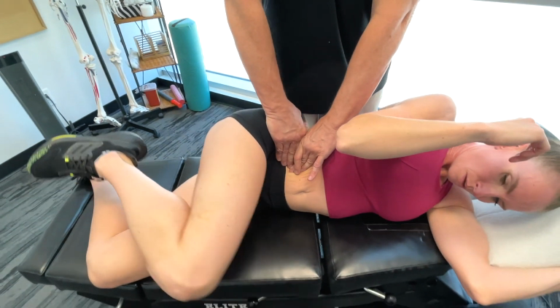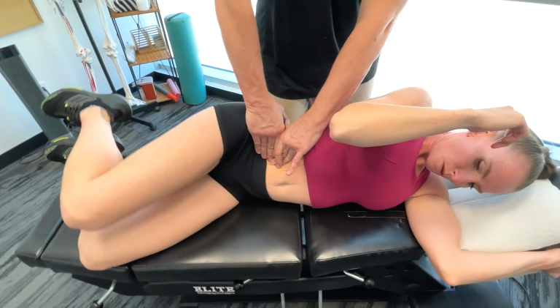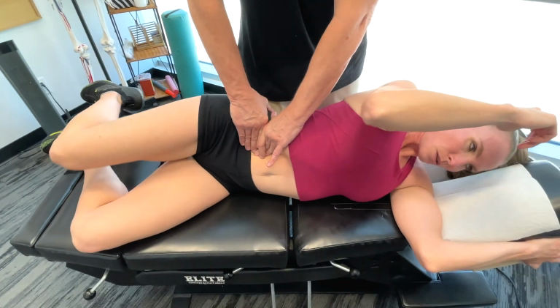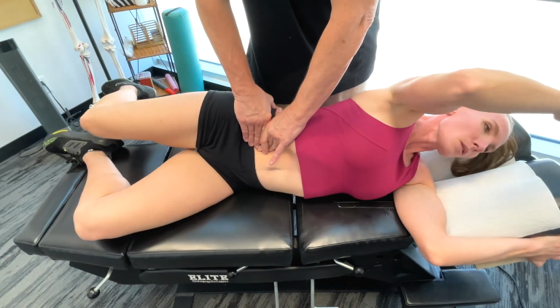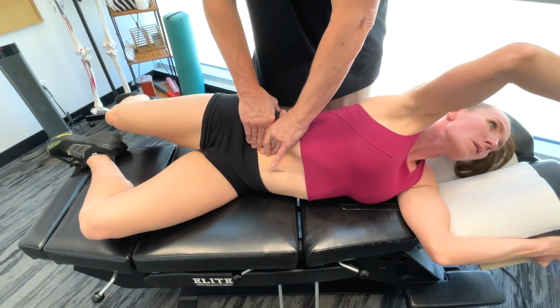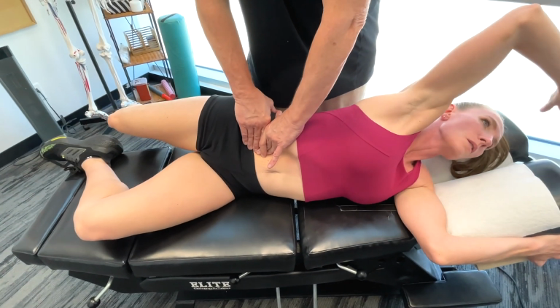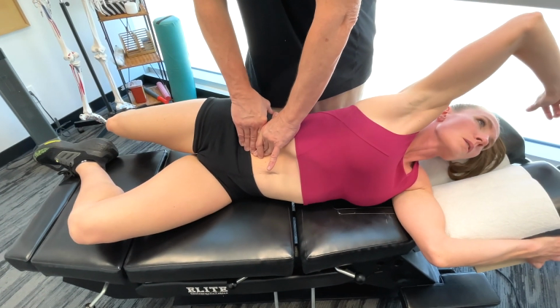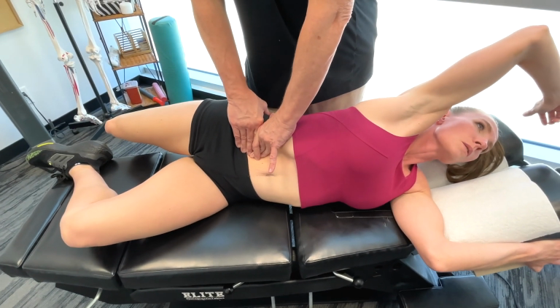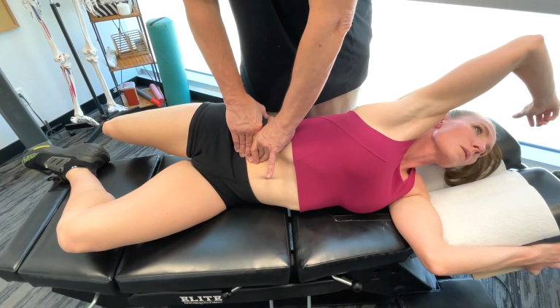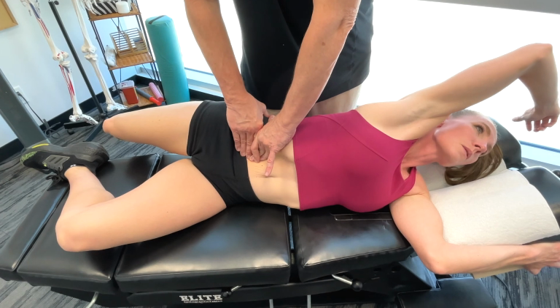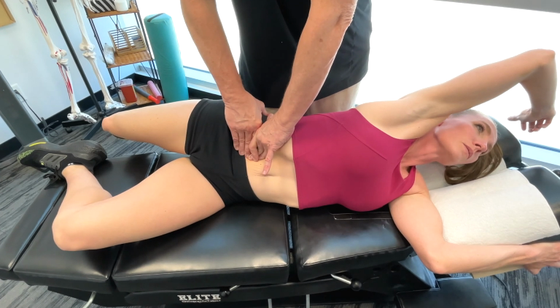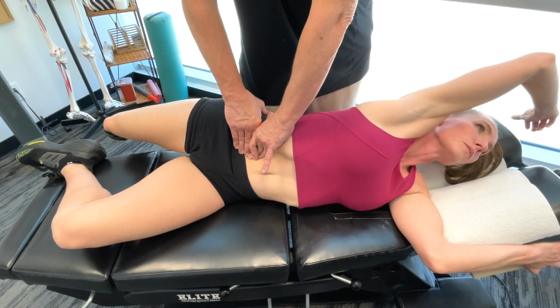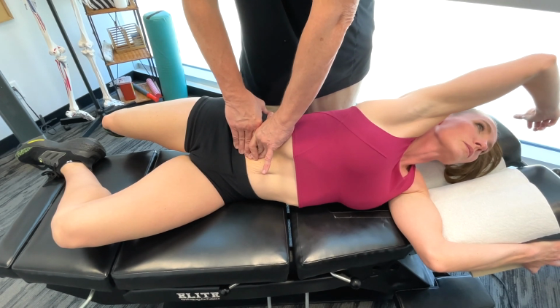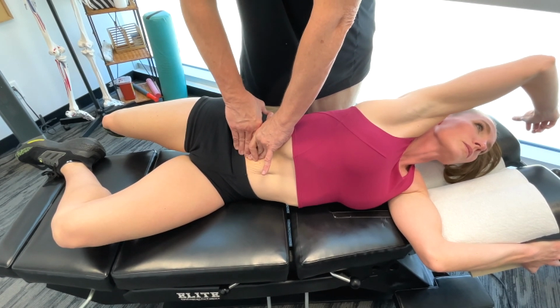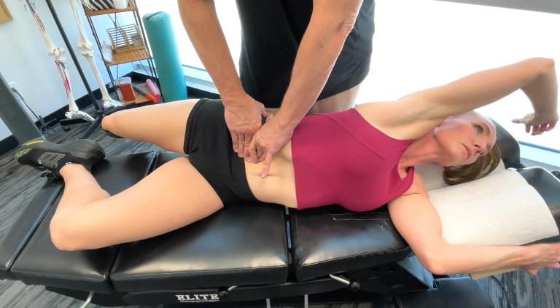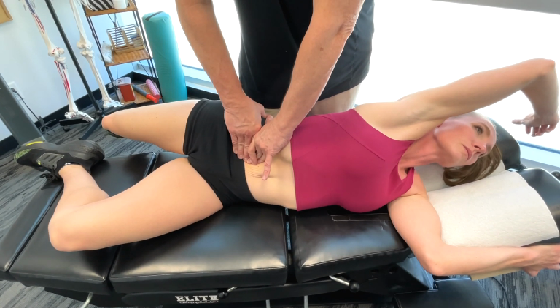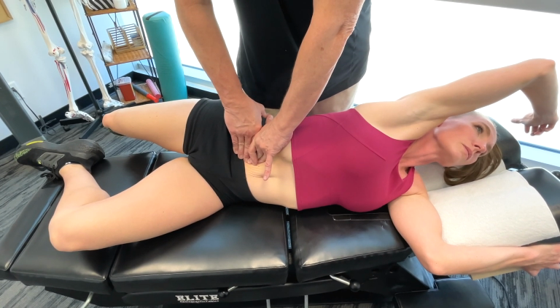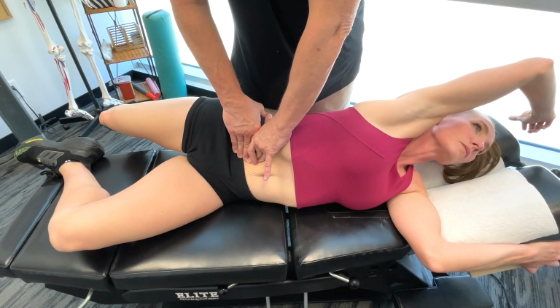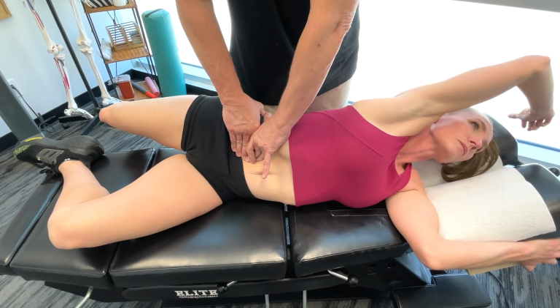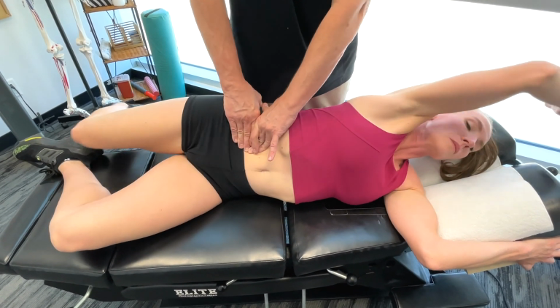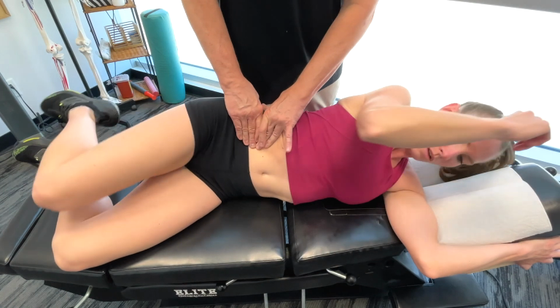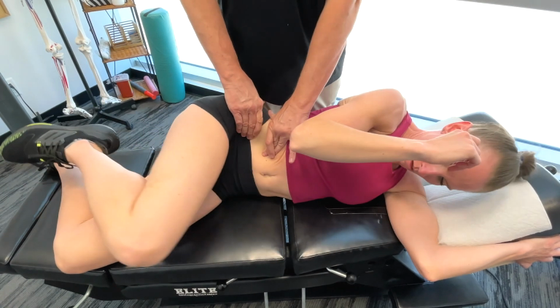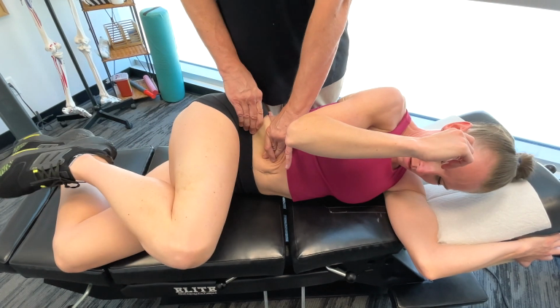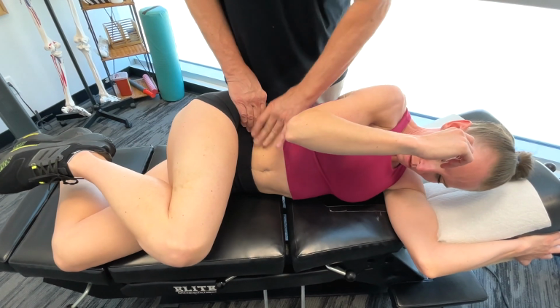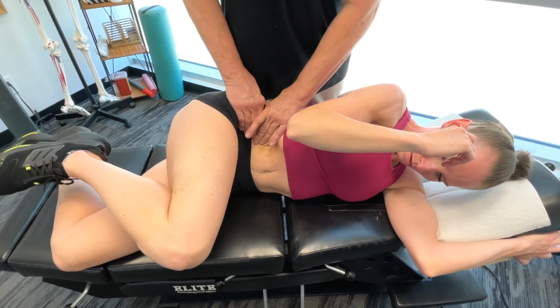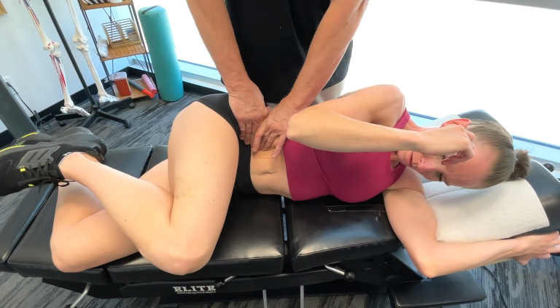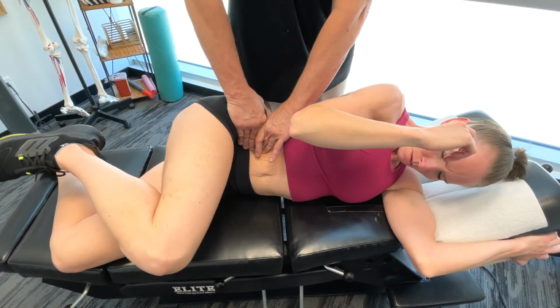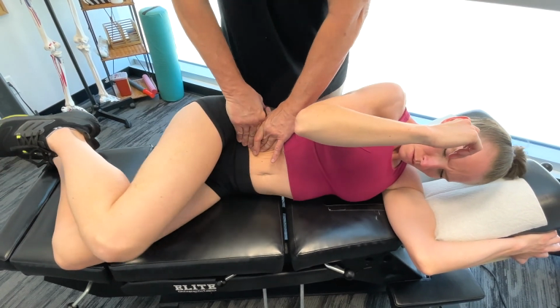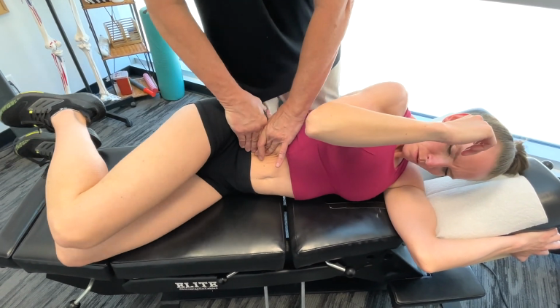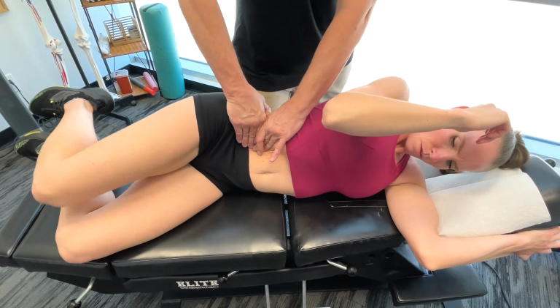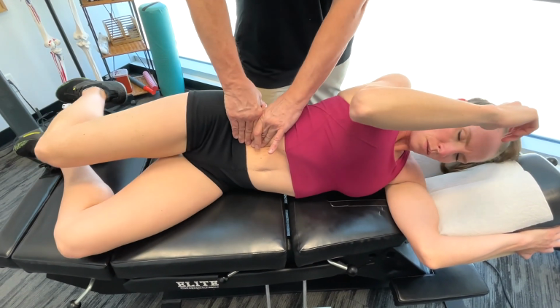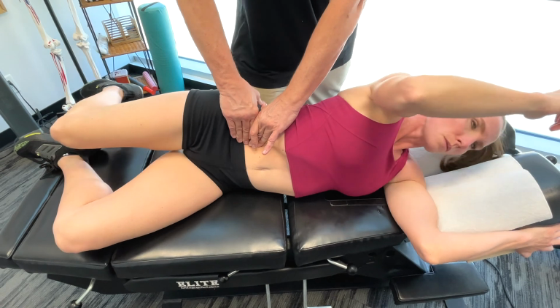The beginning of this phase is initiated by the hip flexors, primarily the iliopsoas. When the hip flexors contract, they draw the thigh upwards towards the torso — hip flexion, essentially.